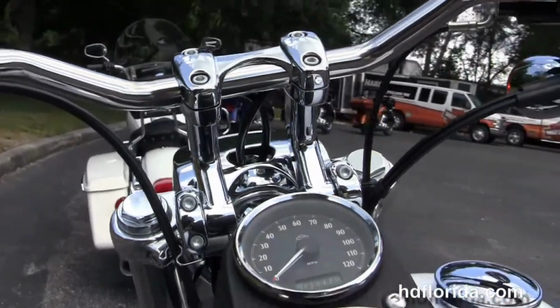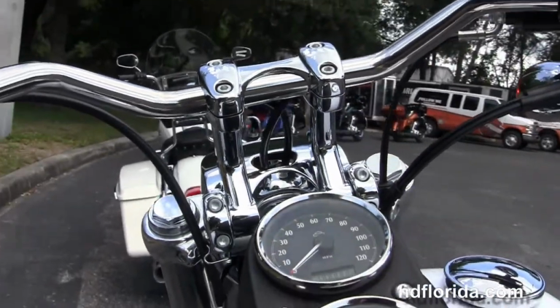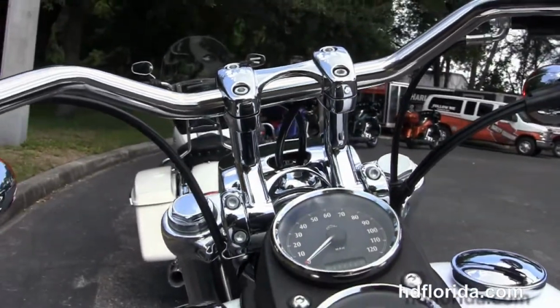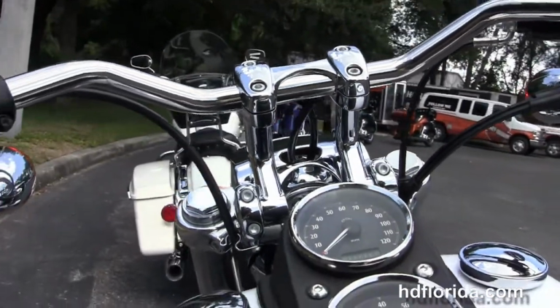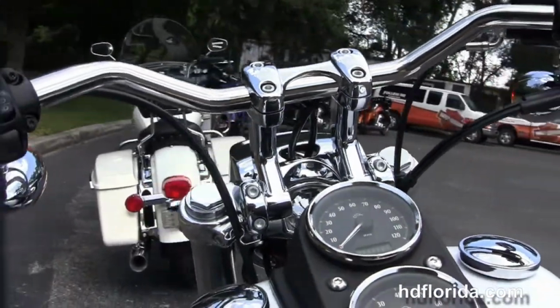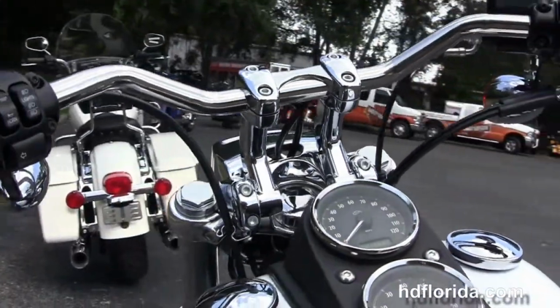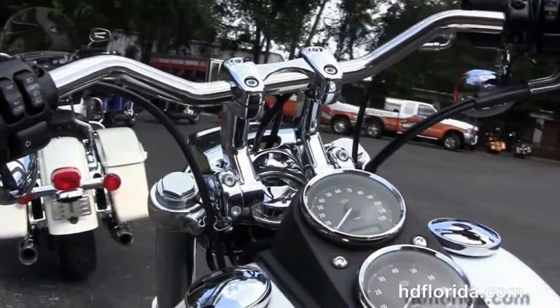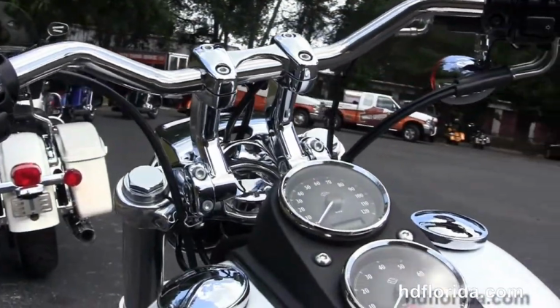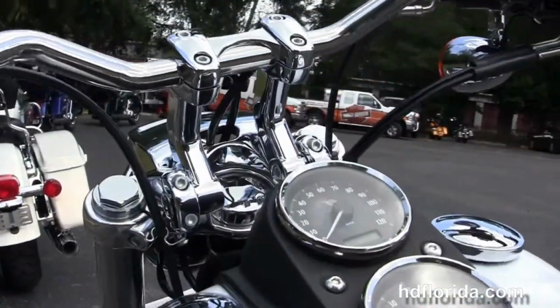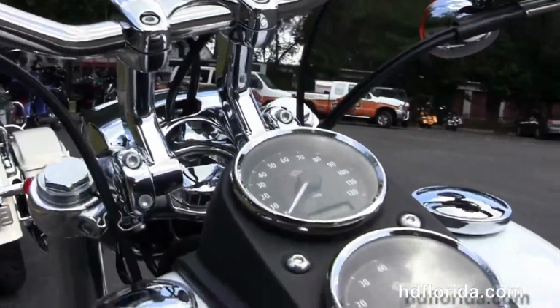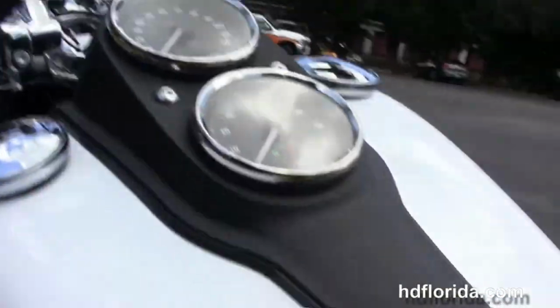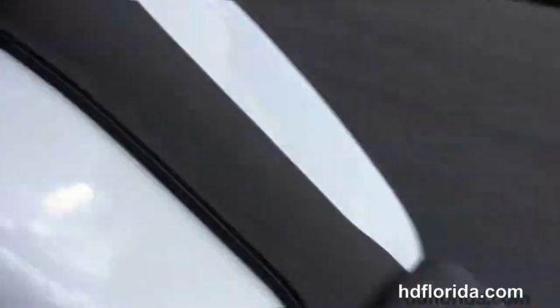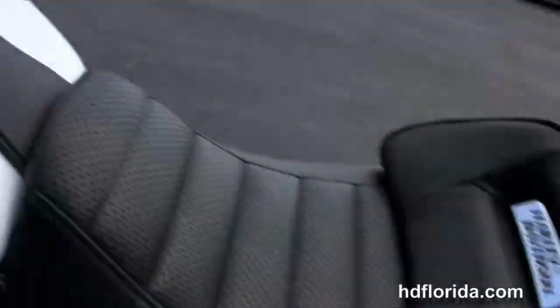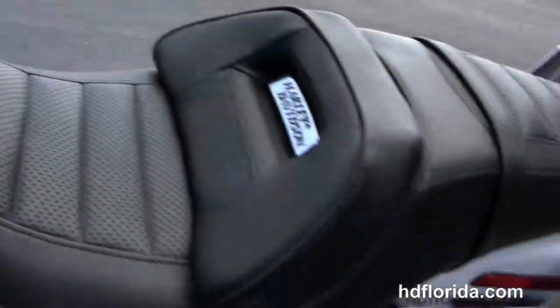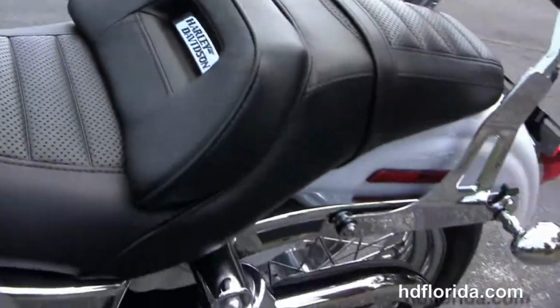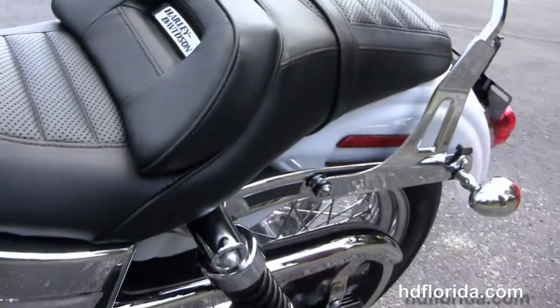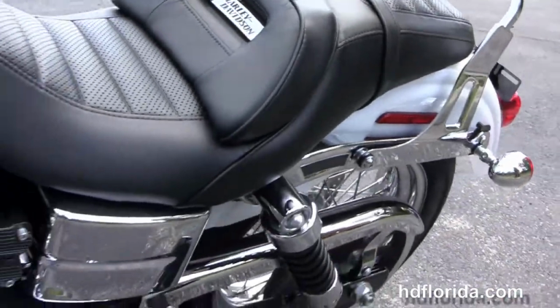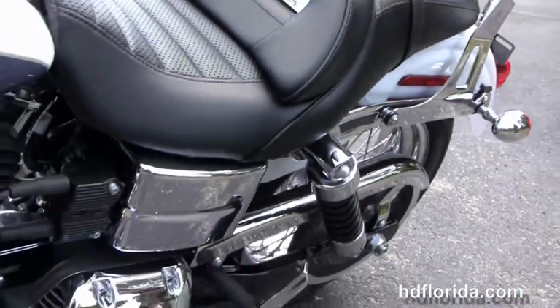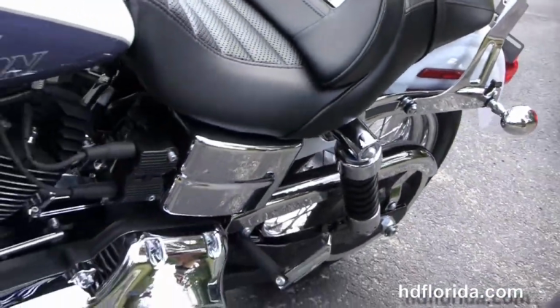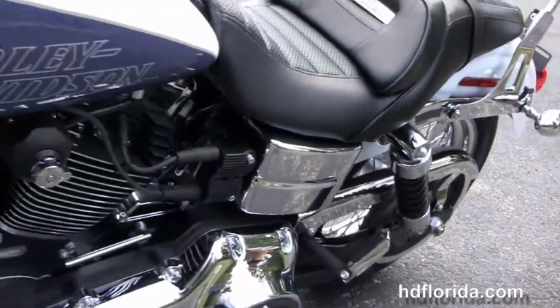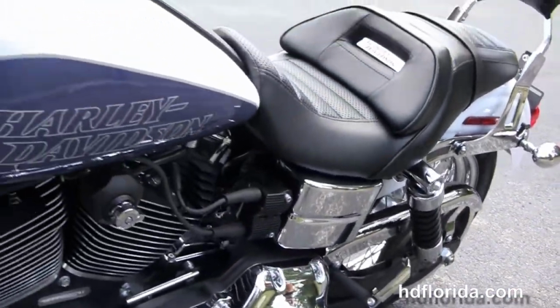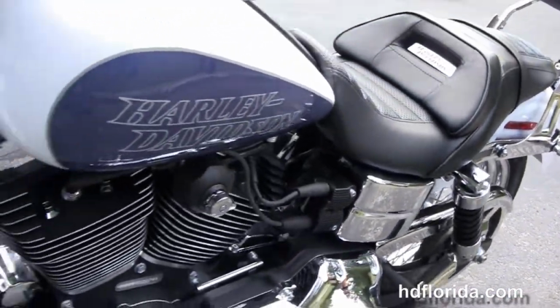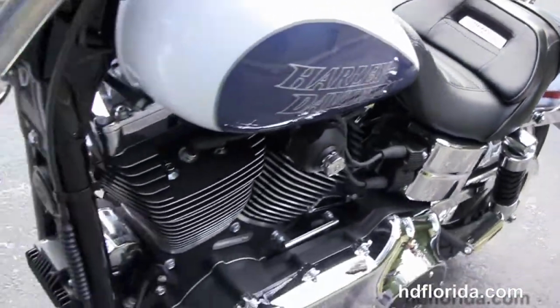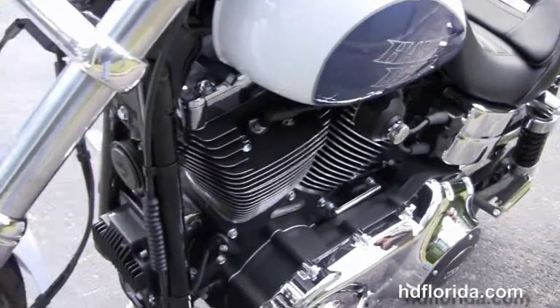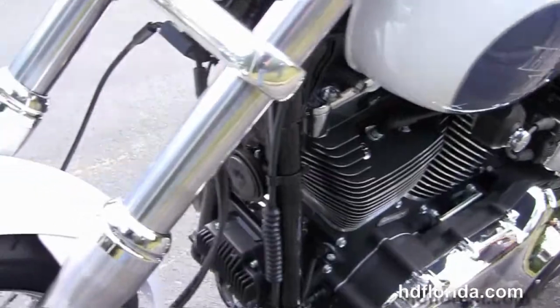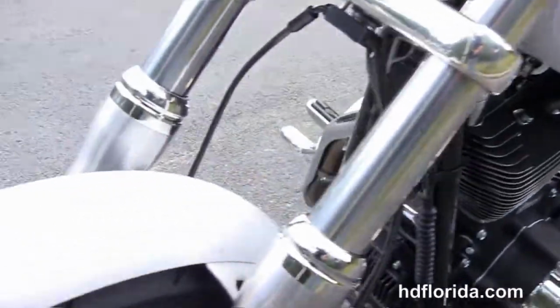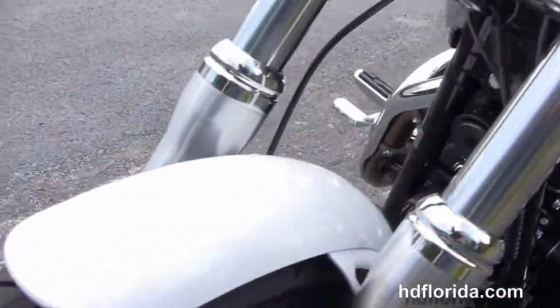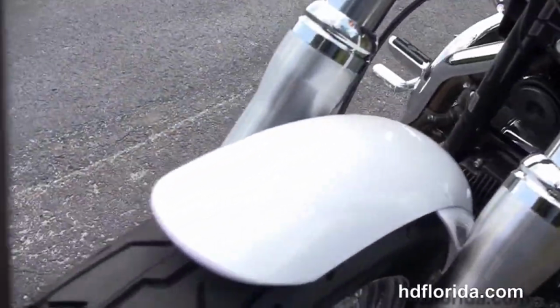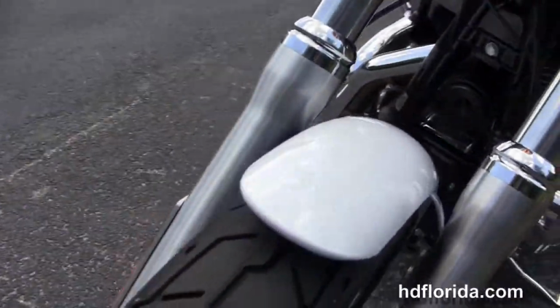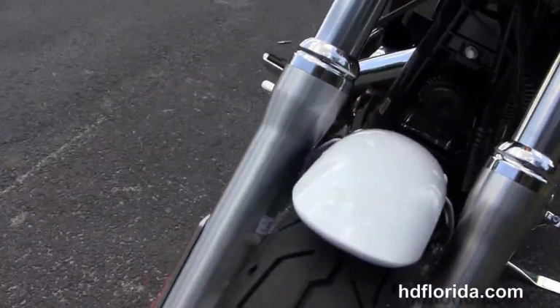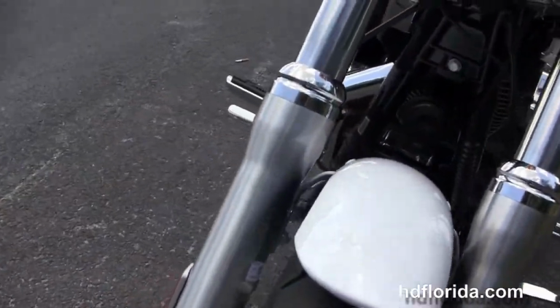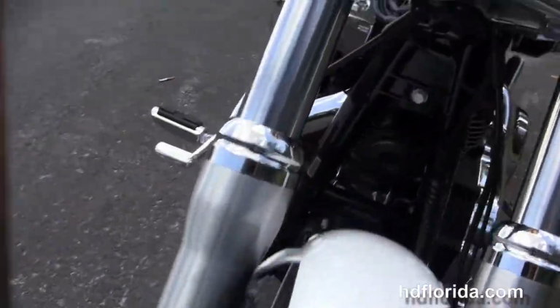It's got the adjustable risers that give you almost 2.5 inches of movement and we've got the upgraded Harley-Davidson grips. This bike has a factory upgraded key fob security and the factory upgraded ABS brakes.